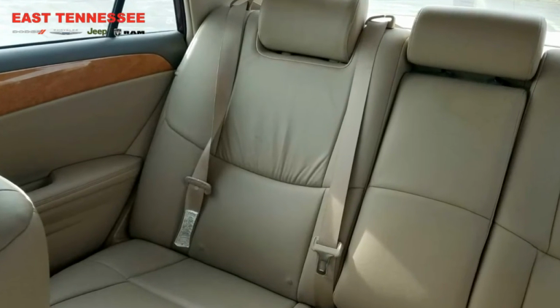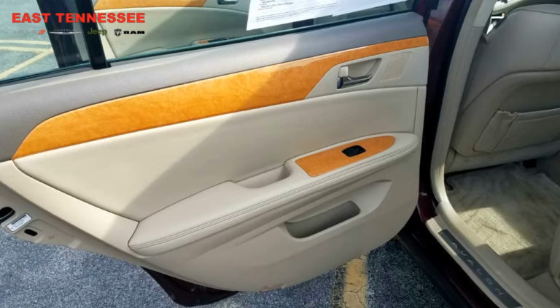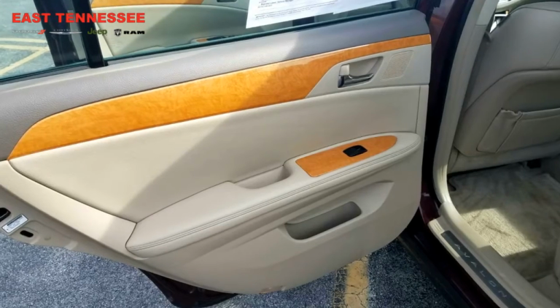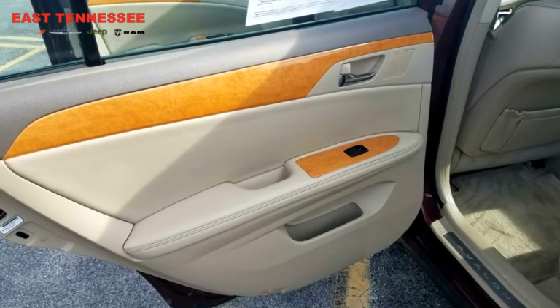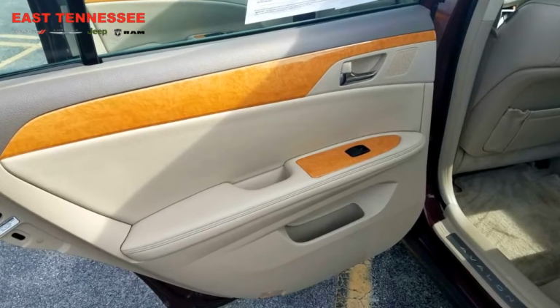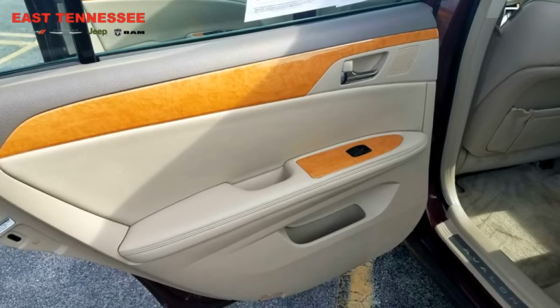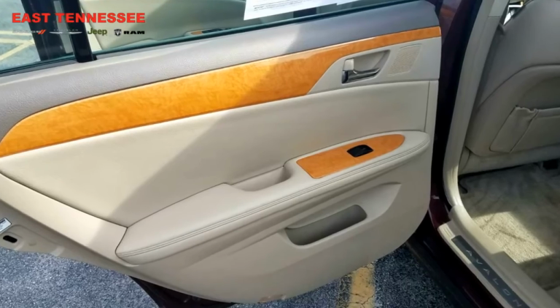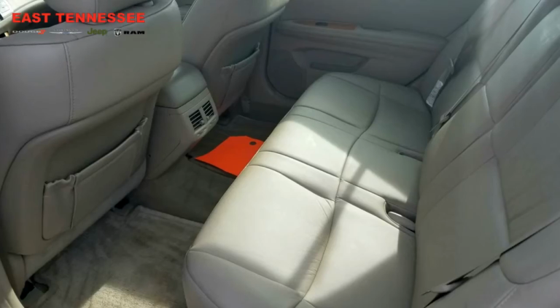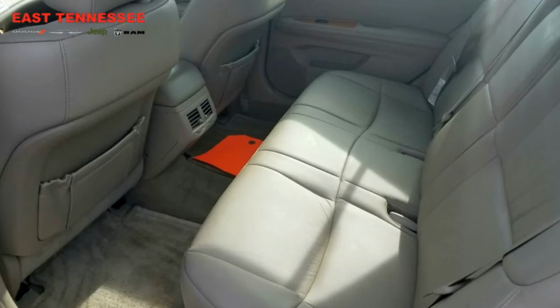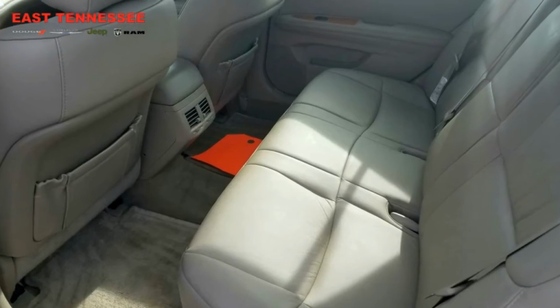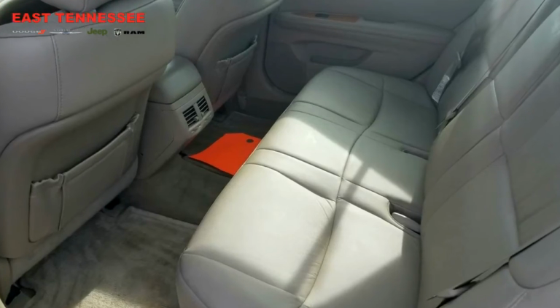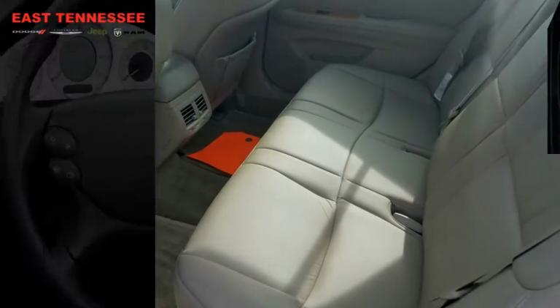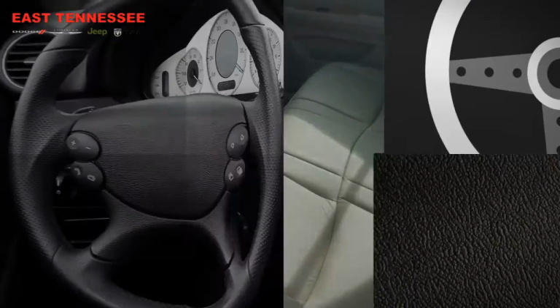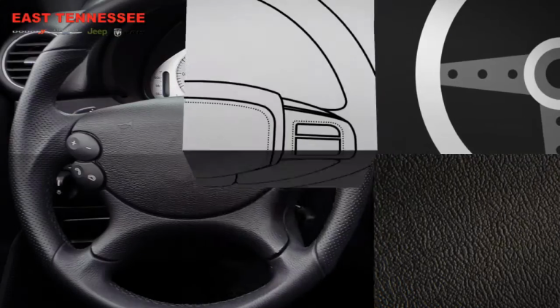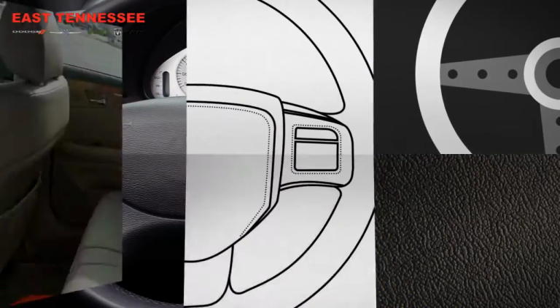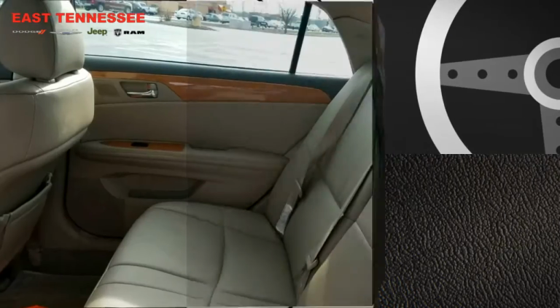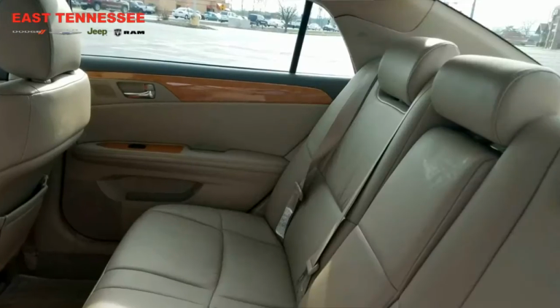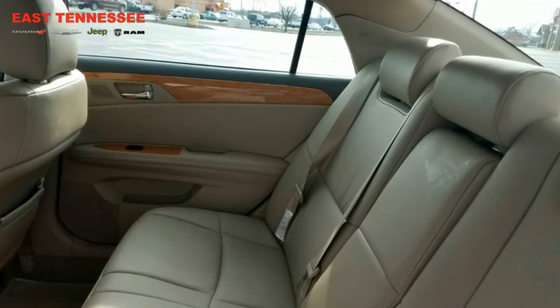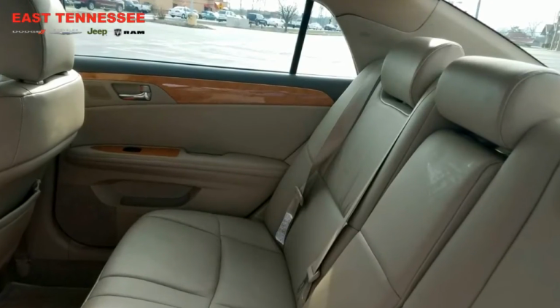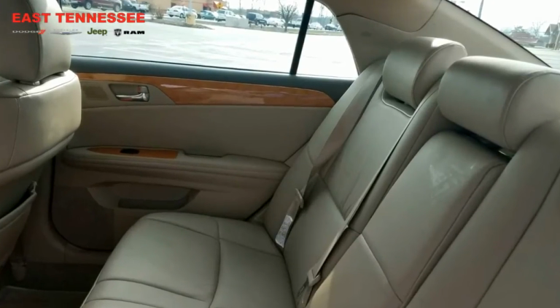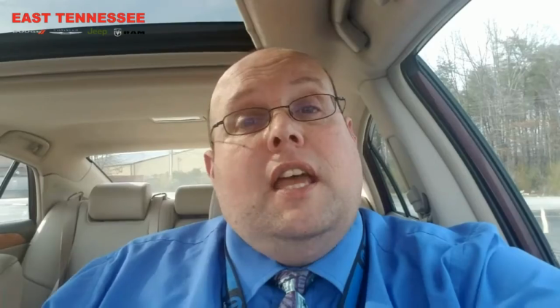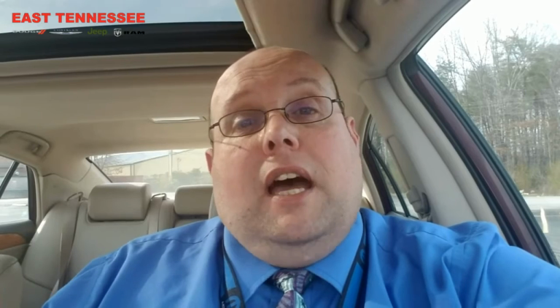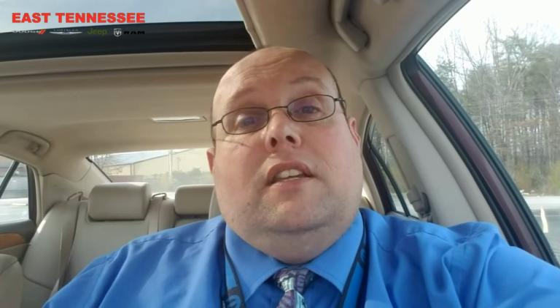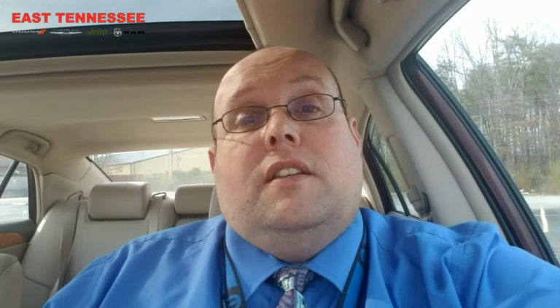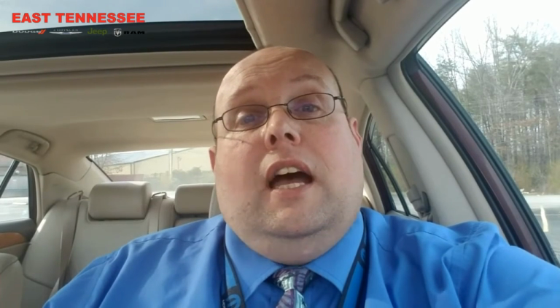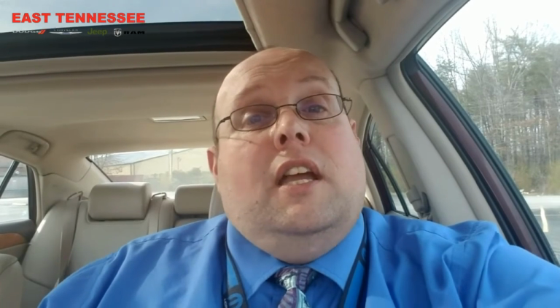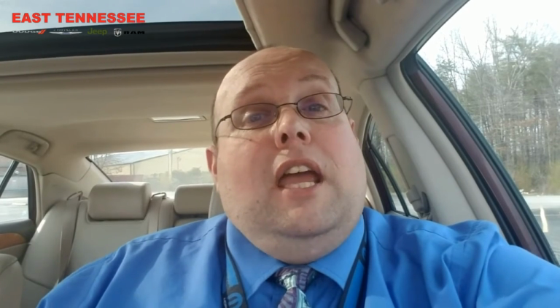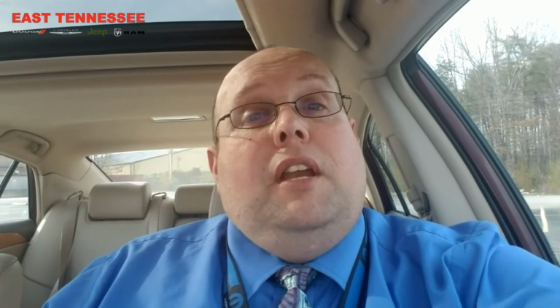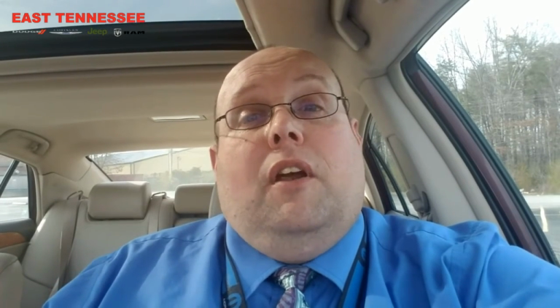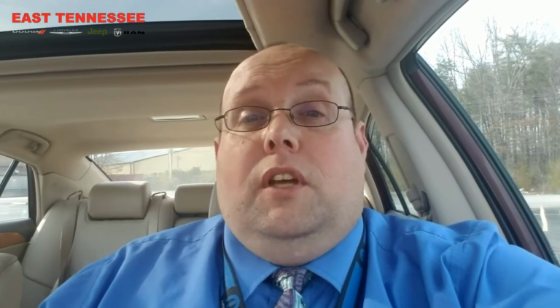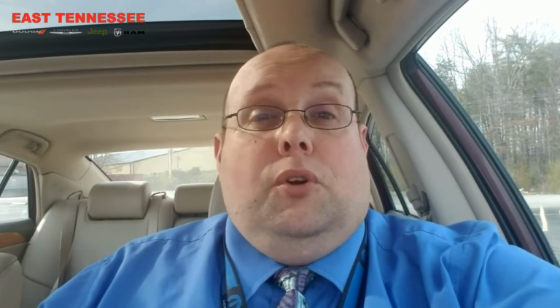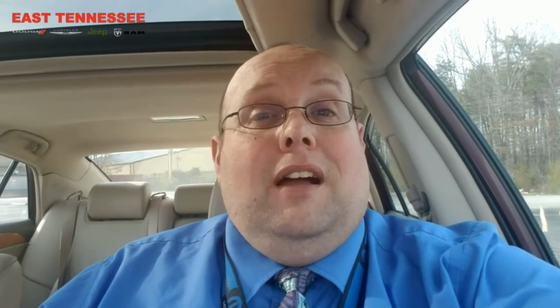If you're interested in coming in, taking it home, setting it in your own driveway, give me a call. My name is Chris, 931-484-9746. I'm down at East Tennessee Dodge — I'd be happy to hear from you and show you around.